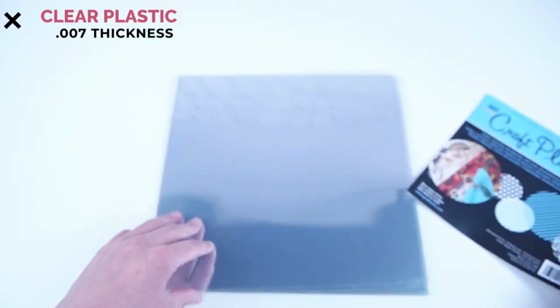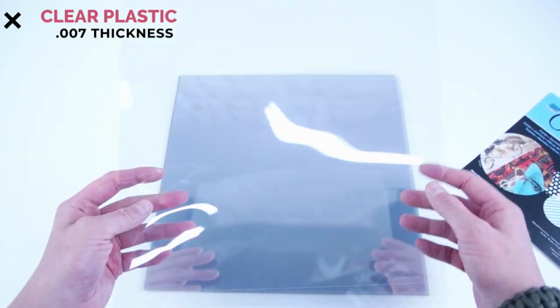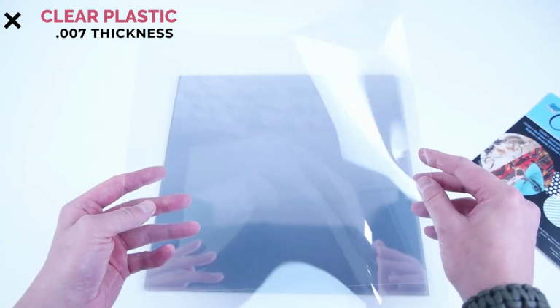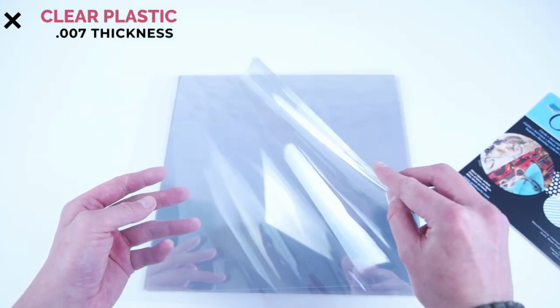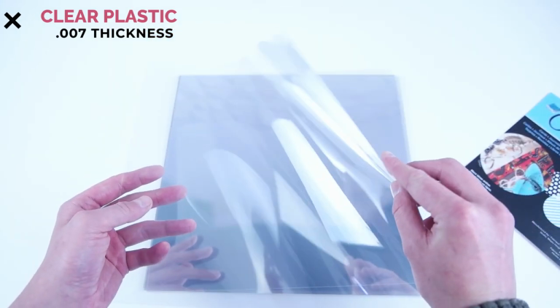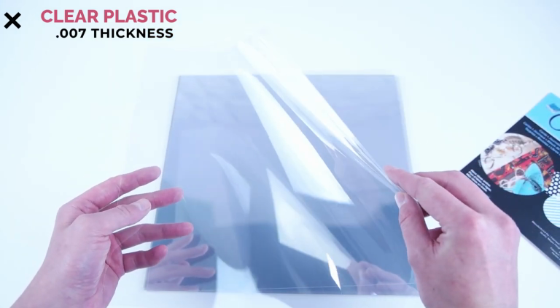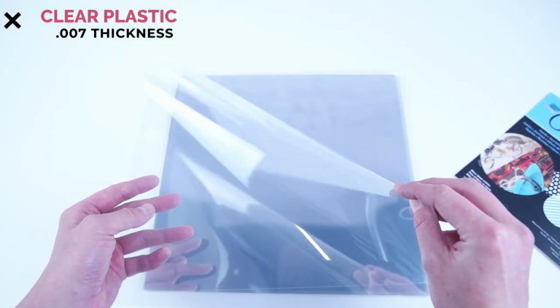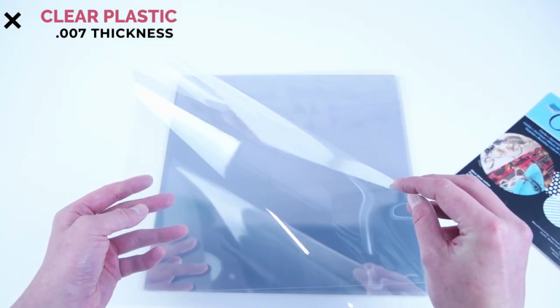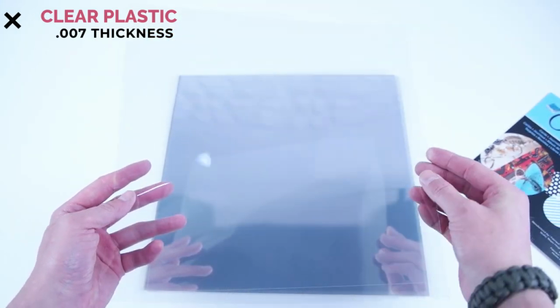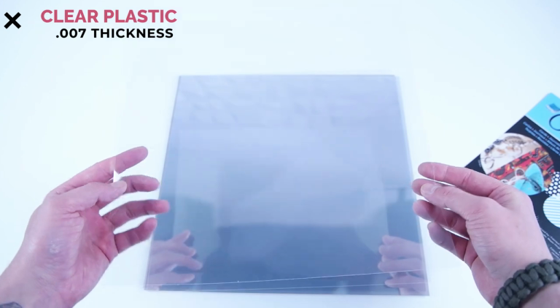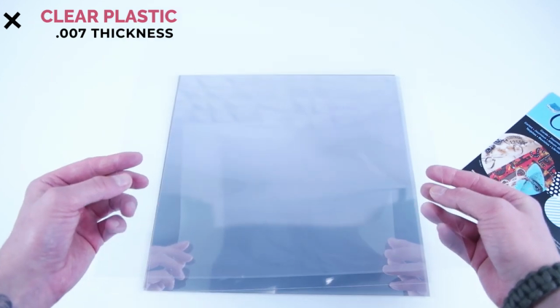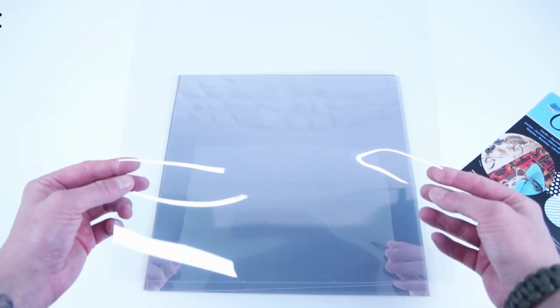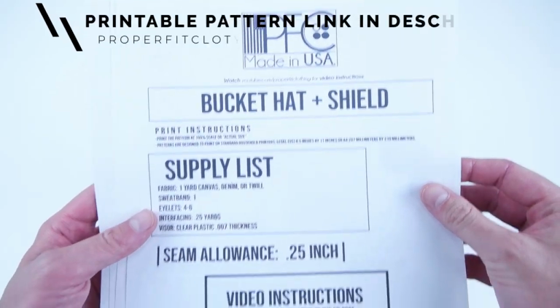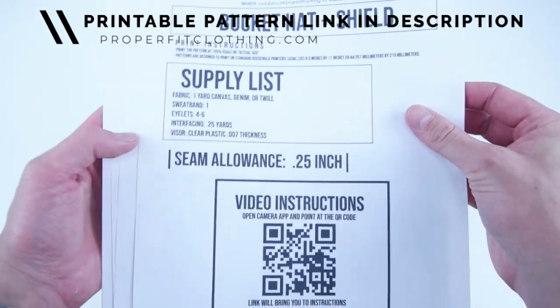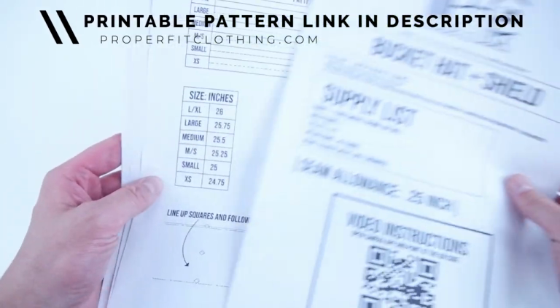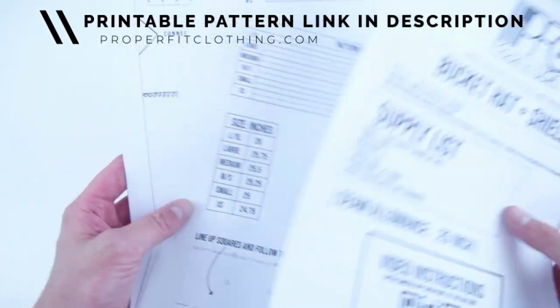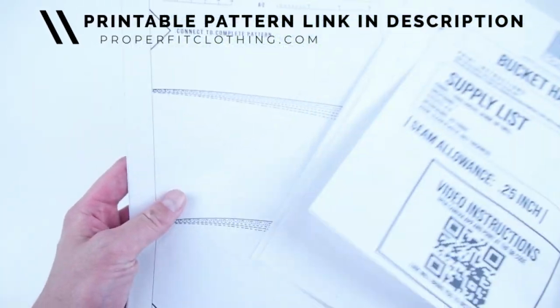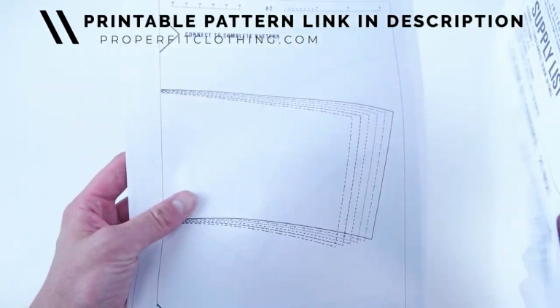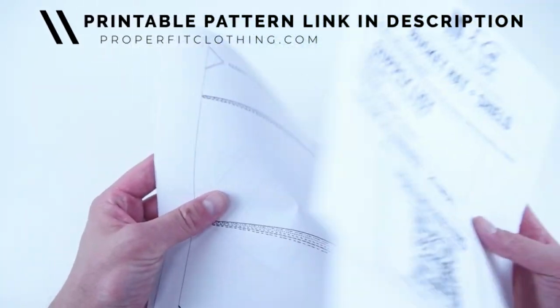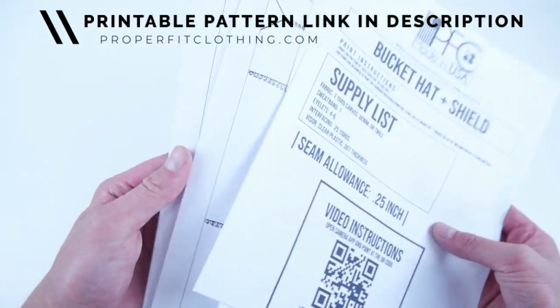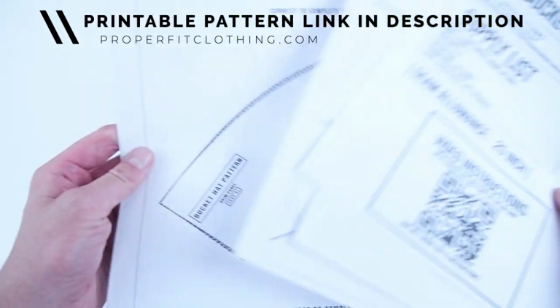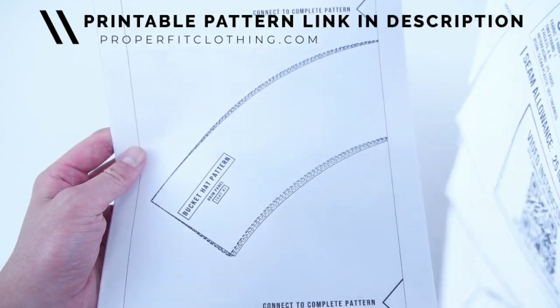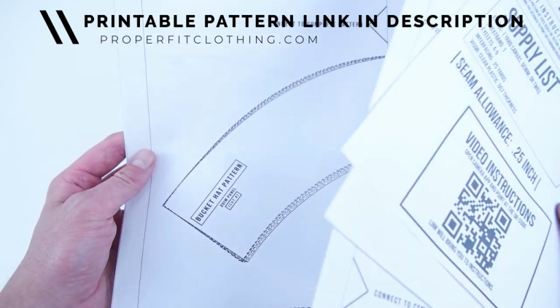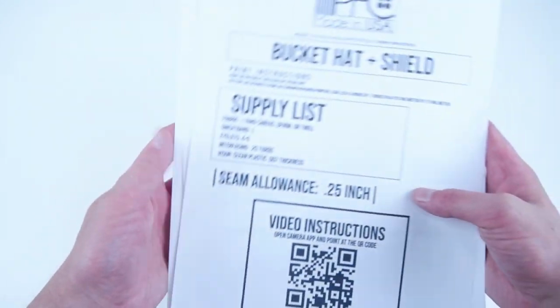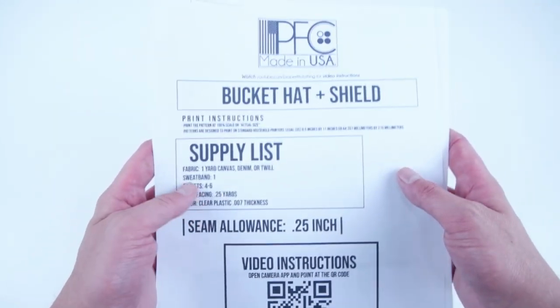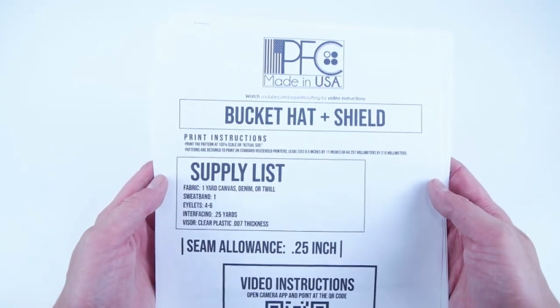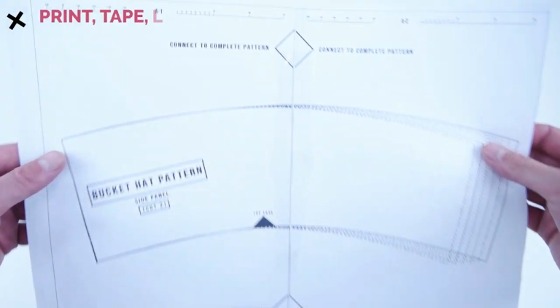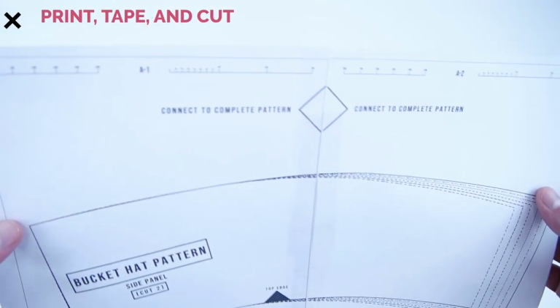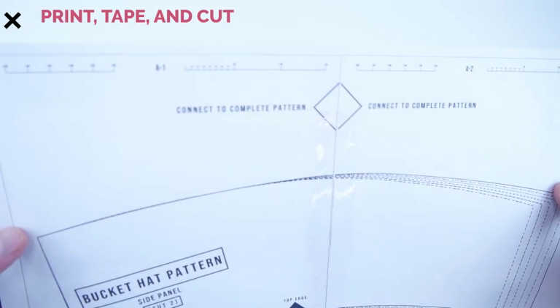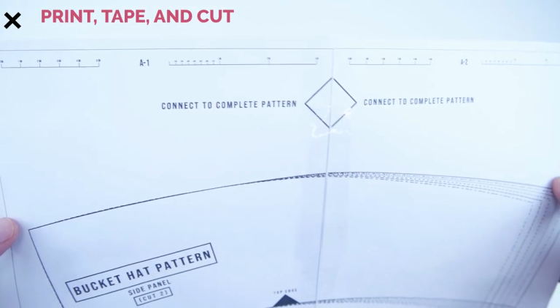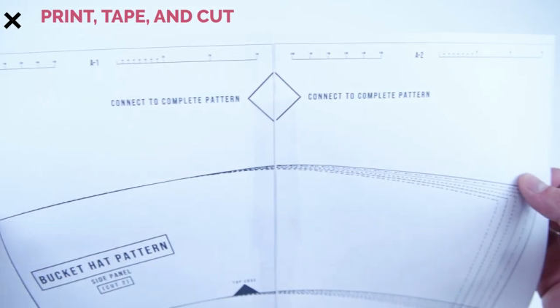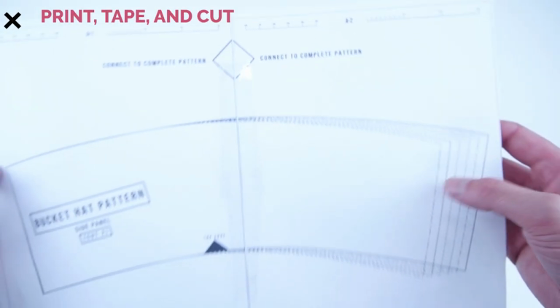I will have links to all the supplies I'm using in the description. And lastly, your pattern, which is available at properfitclothing.com. It's super easy to use, comes in multiple sizes — all you have to do is print it off, tape it together, and cut it out.